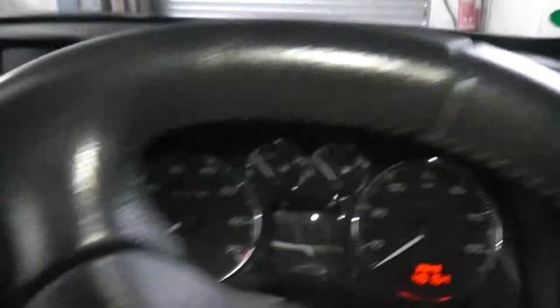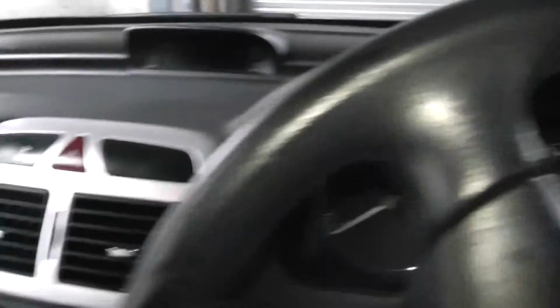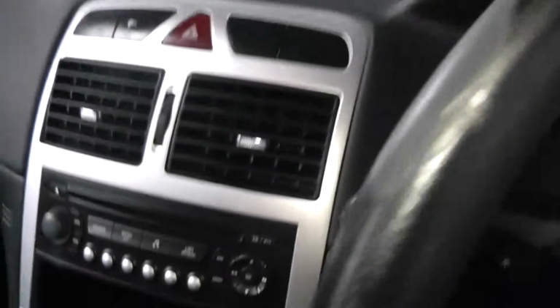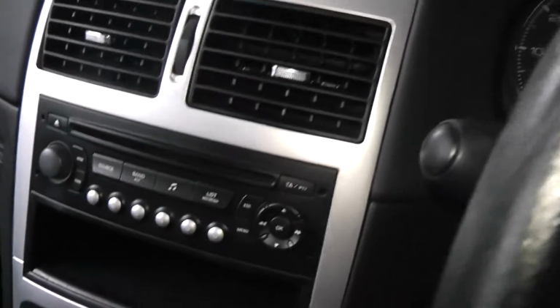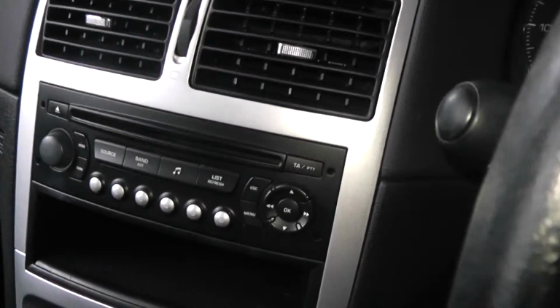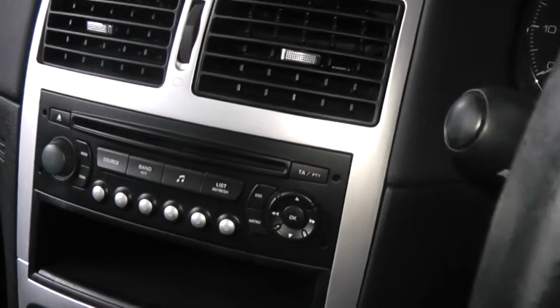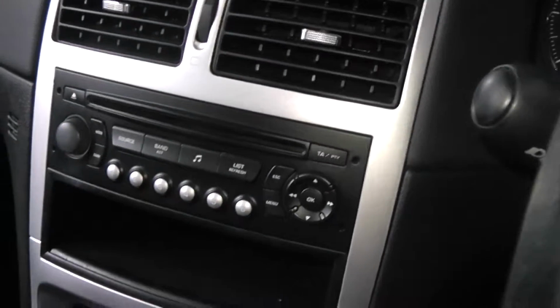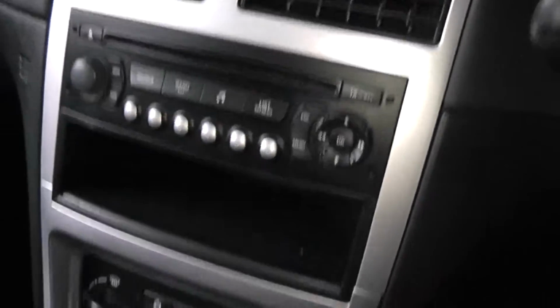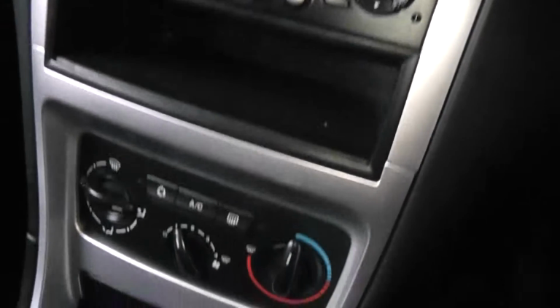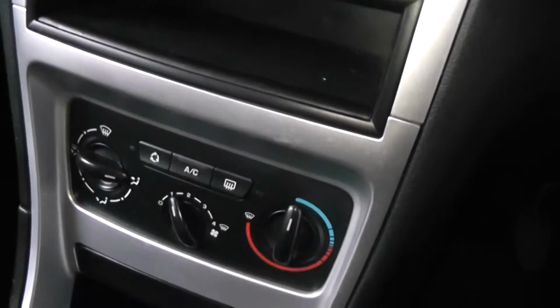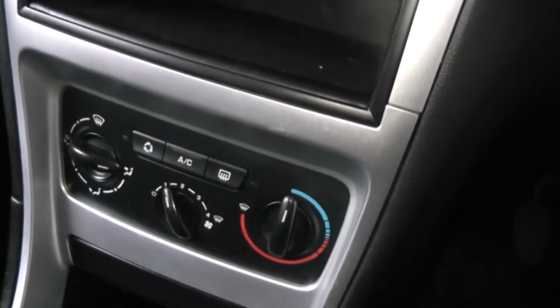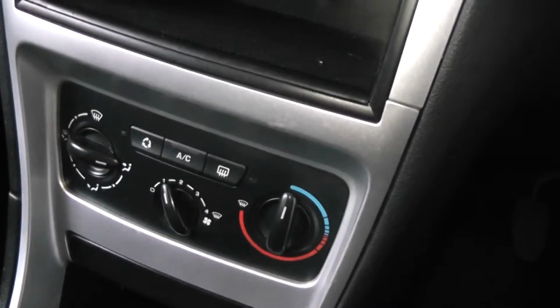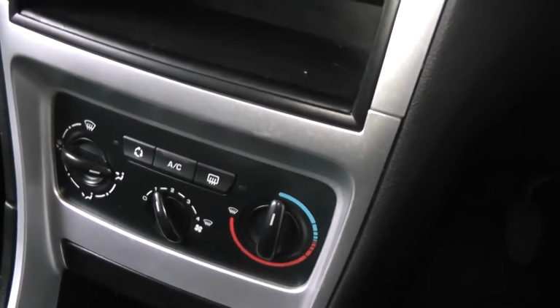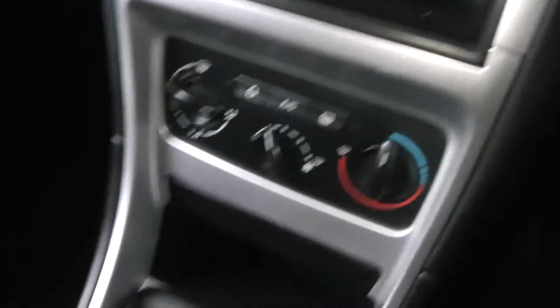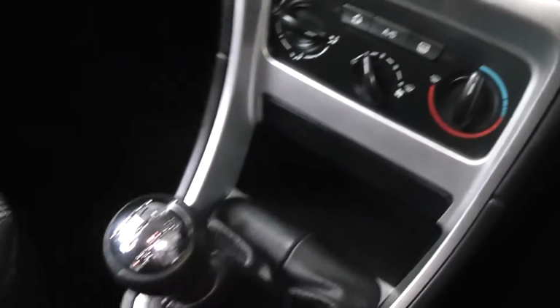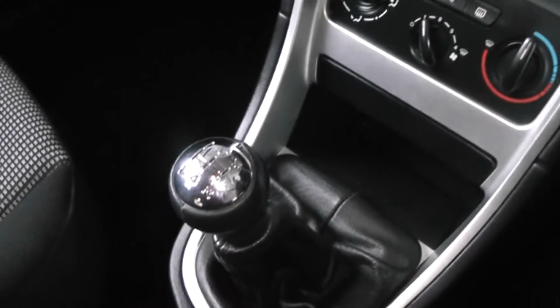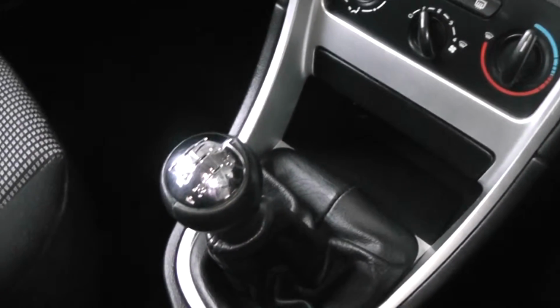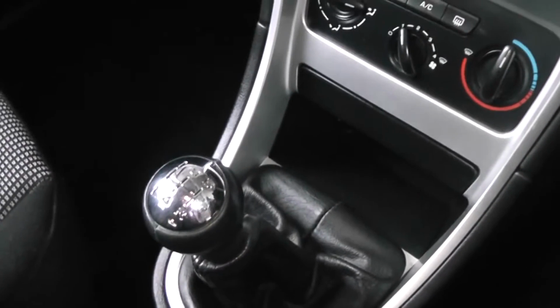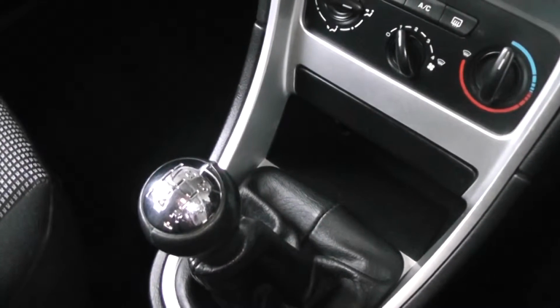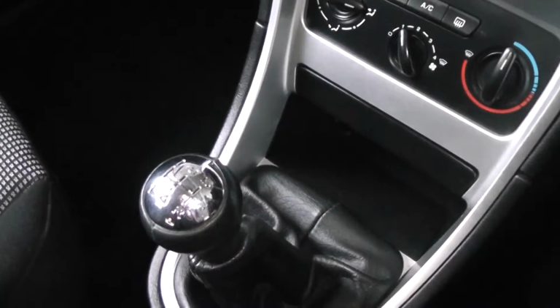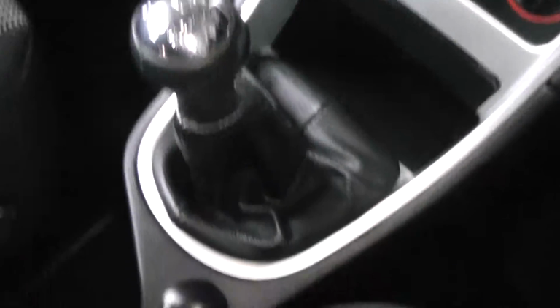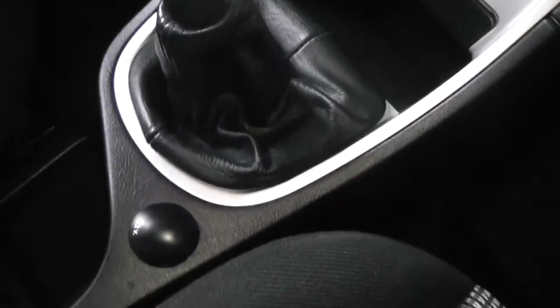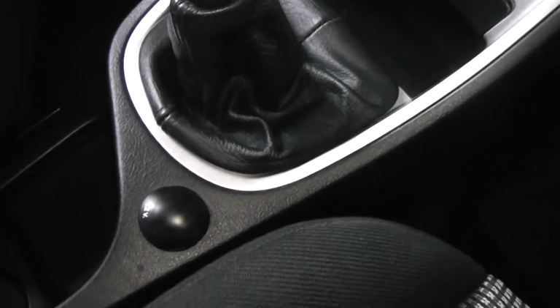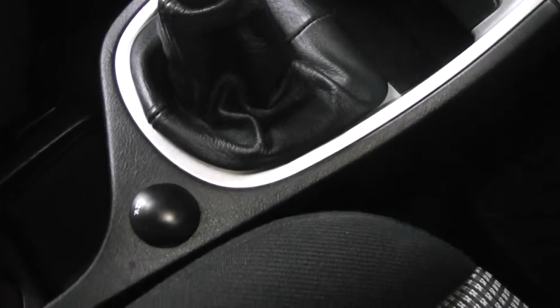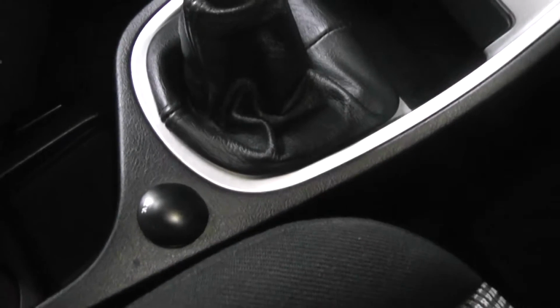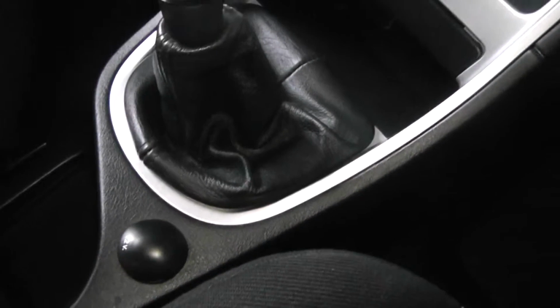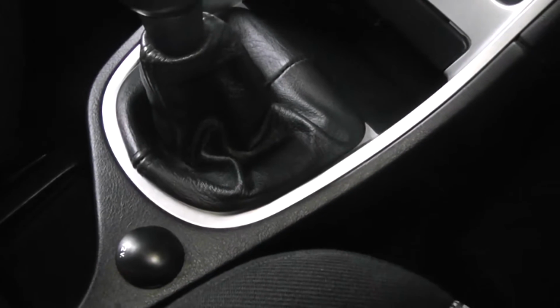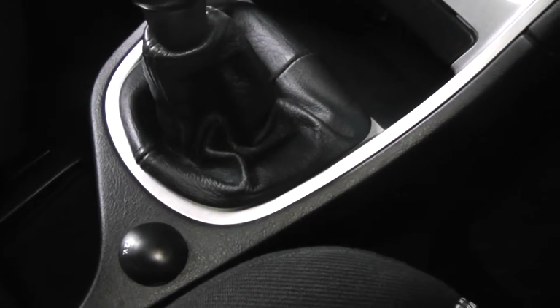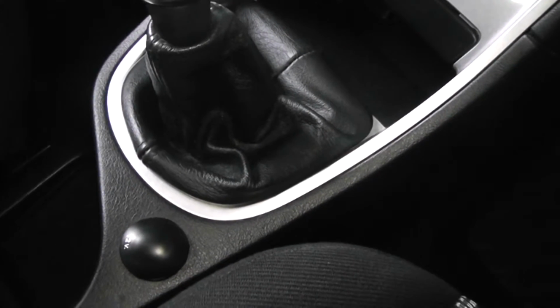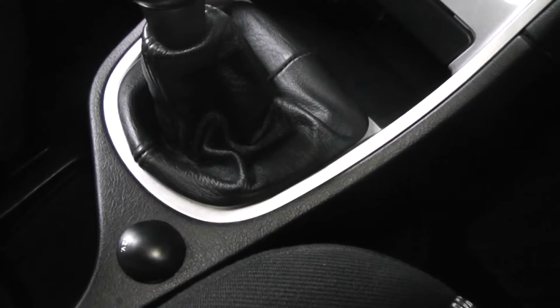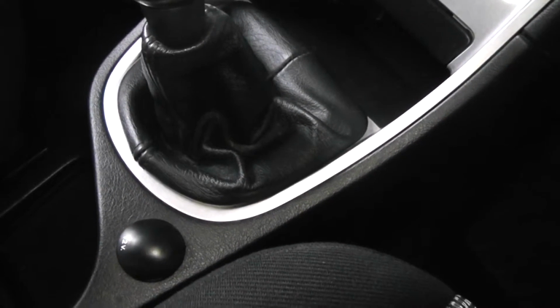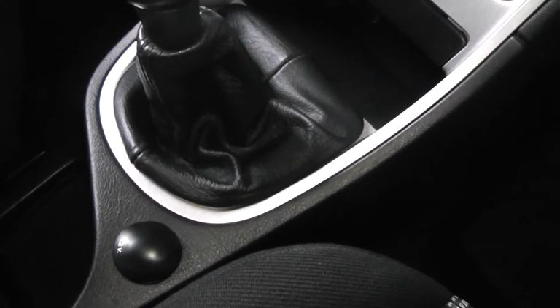The car also comes with CD player, air conditioning, a five speed manual gearbox, also the 12 volt port should you wish to put any satellite navigation into the car.